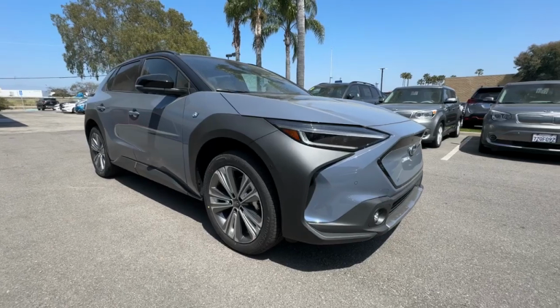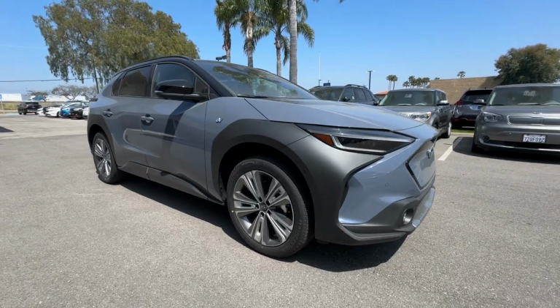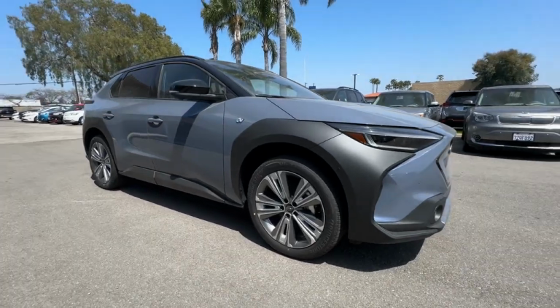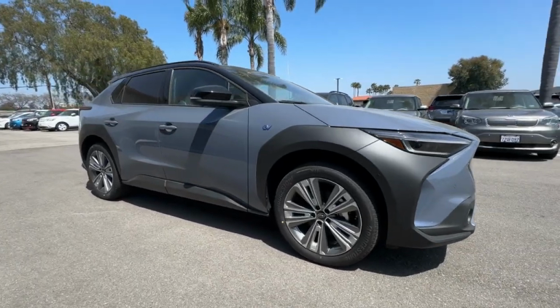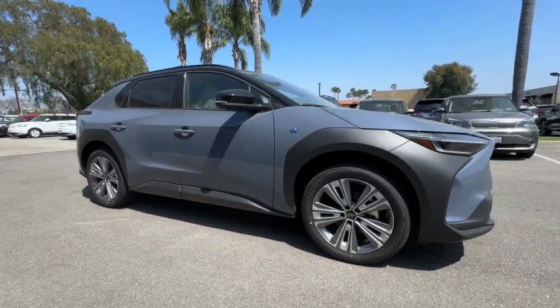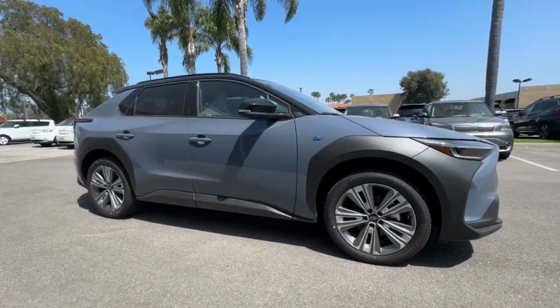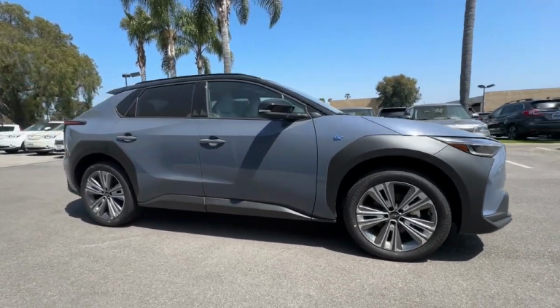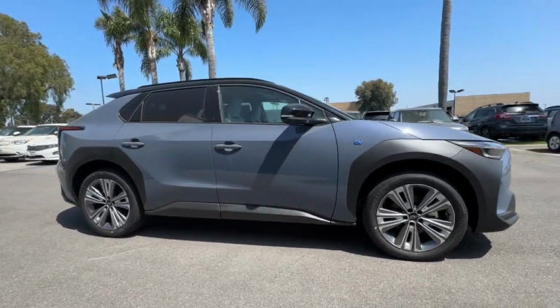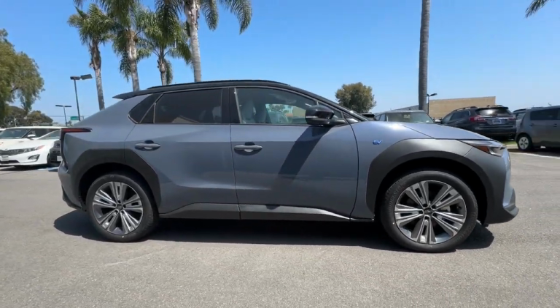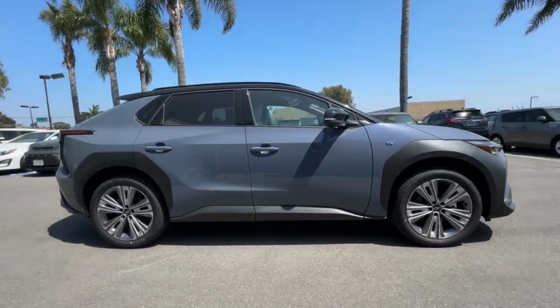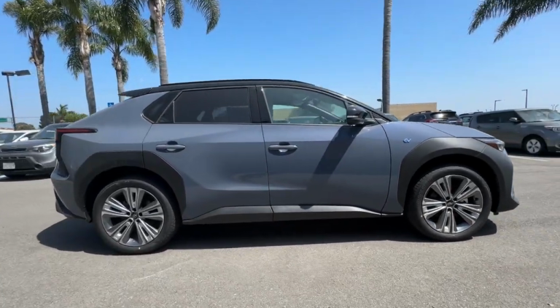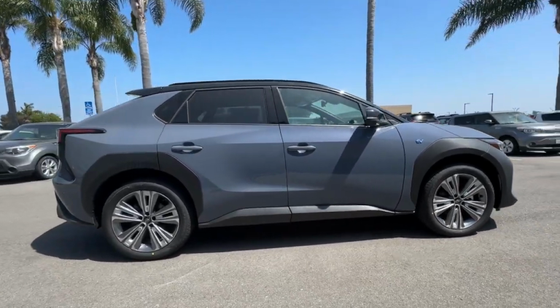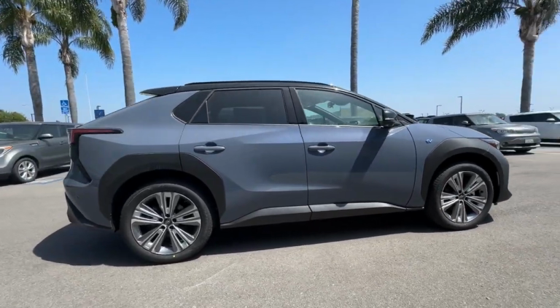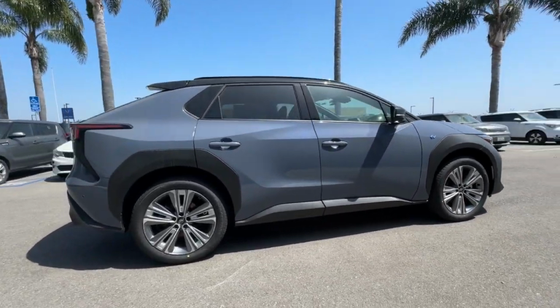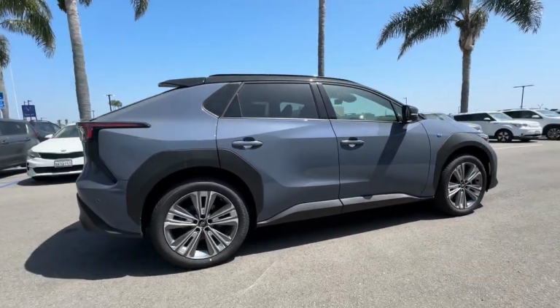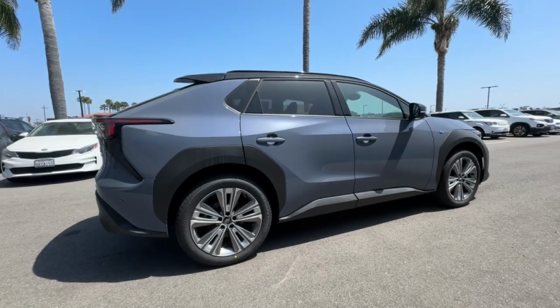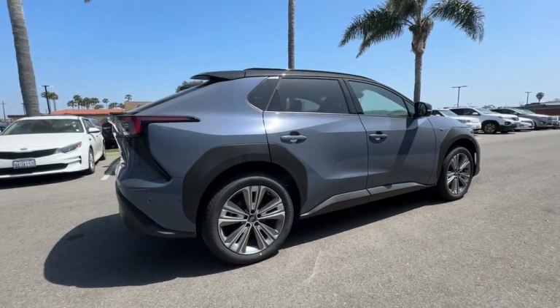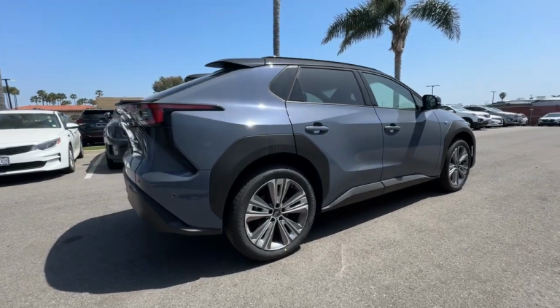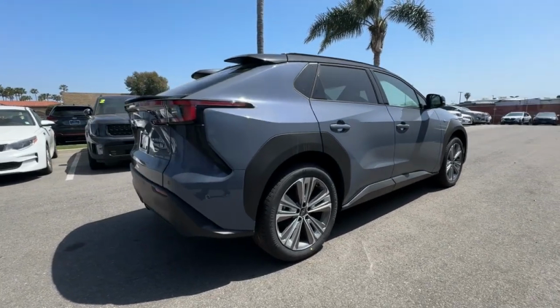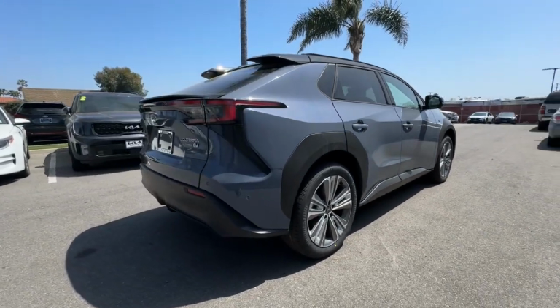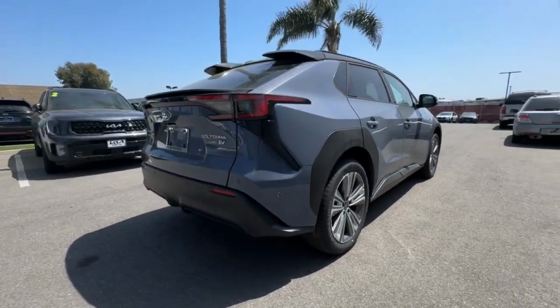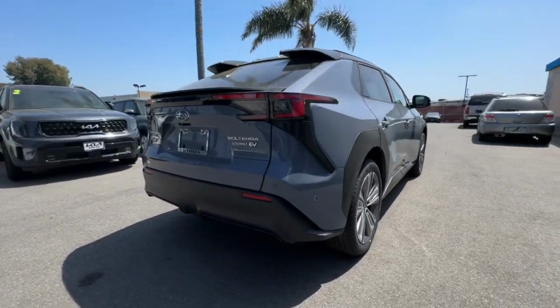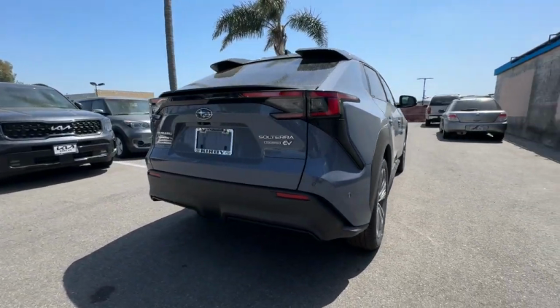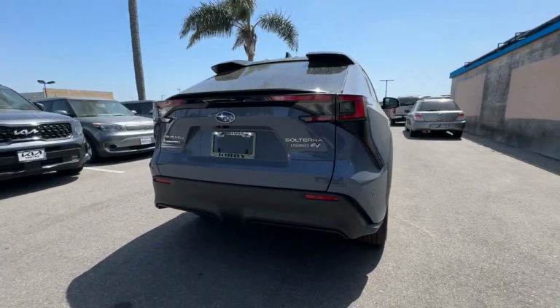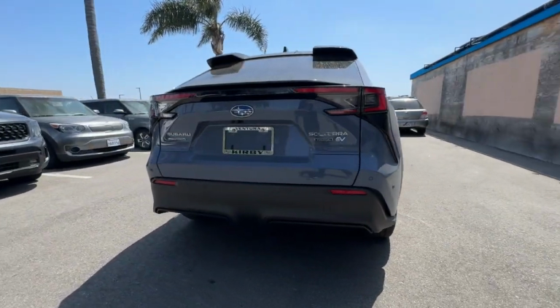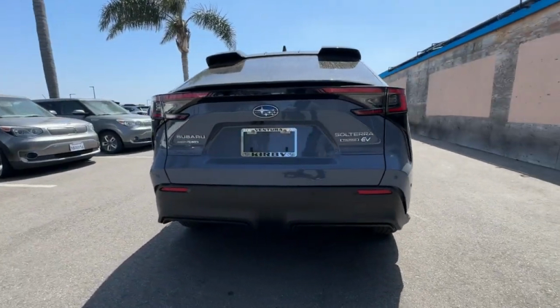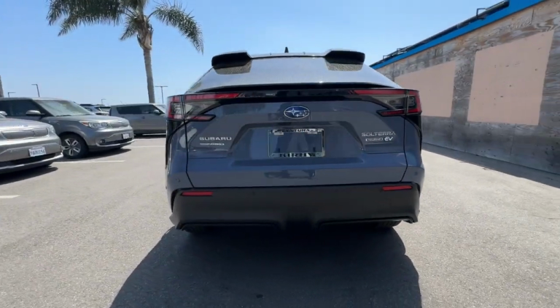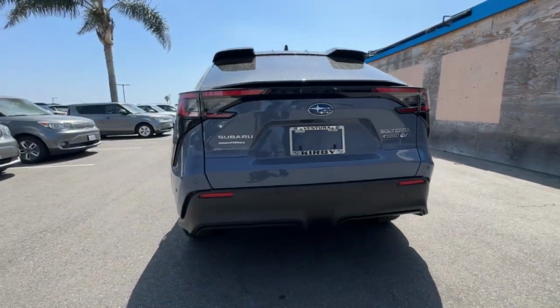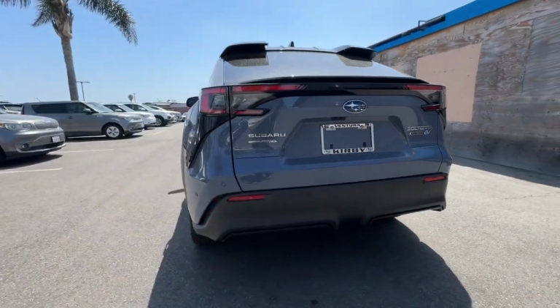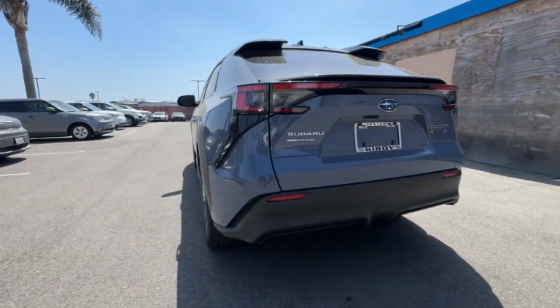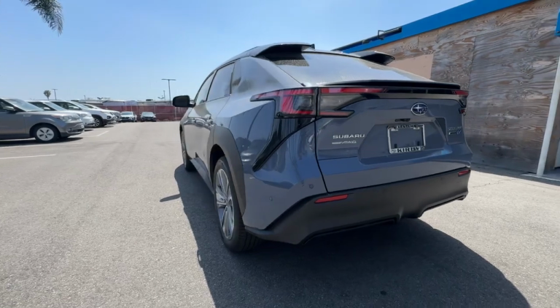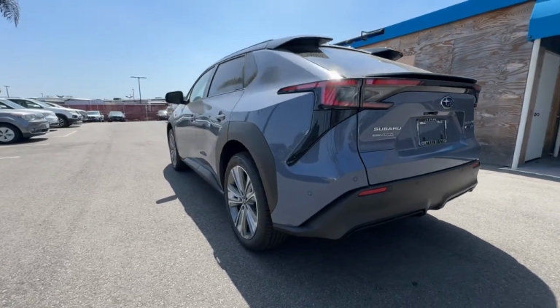Get a feel for the 2024 Subaru Solterra. This versatile Solterra delivers off-road capability and EV efficiency wrapped in sleek modern style.